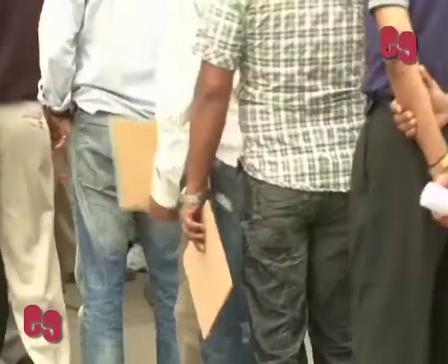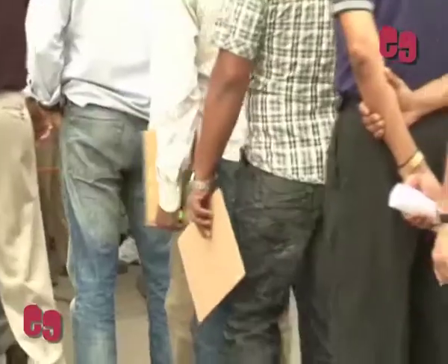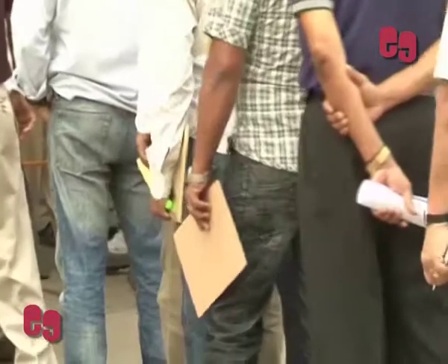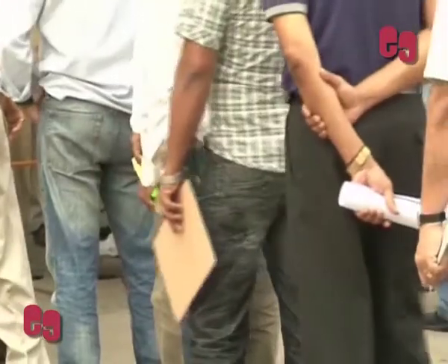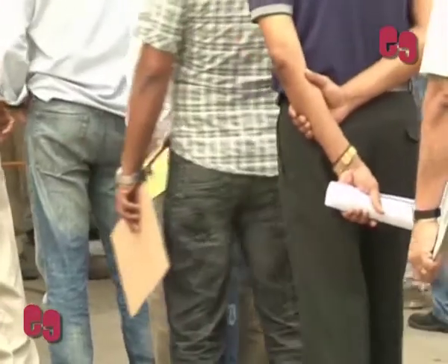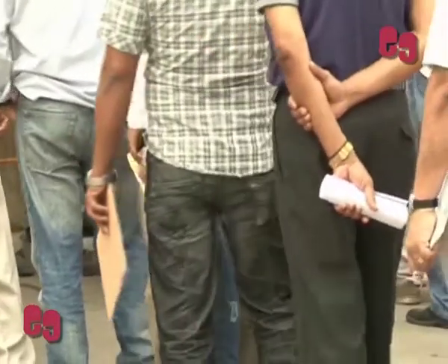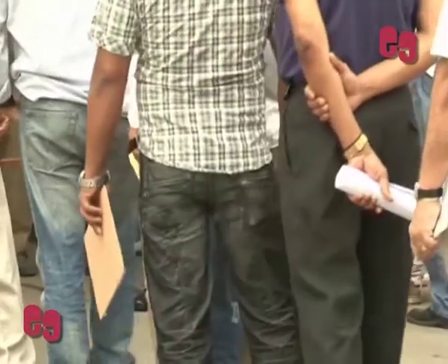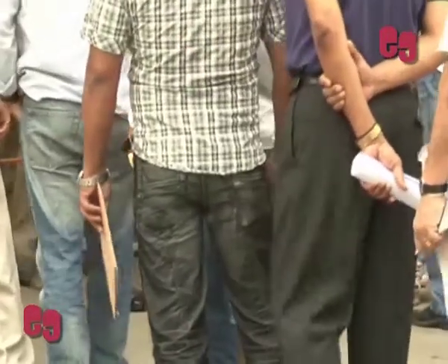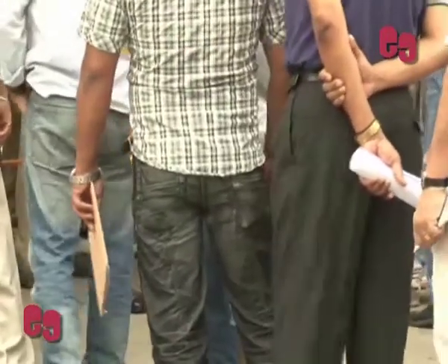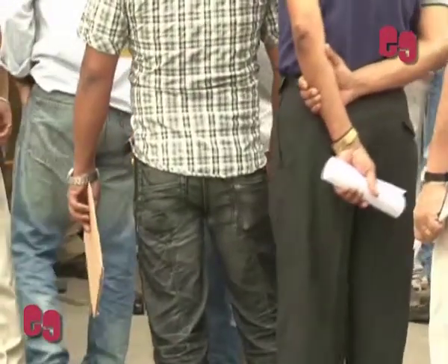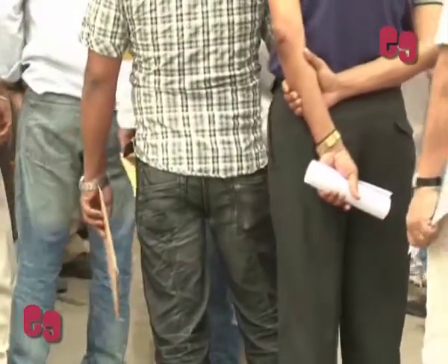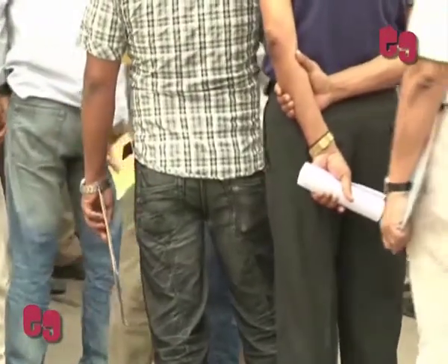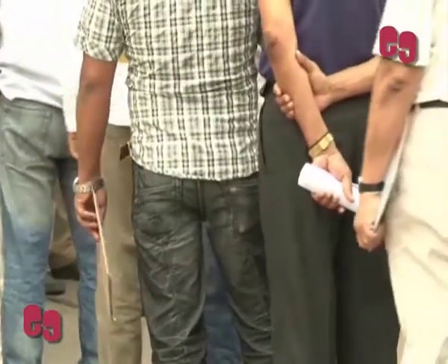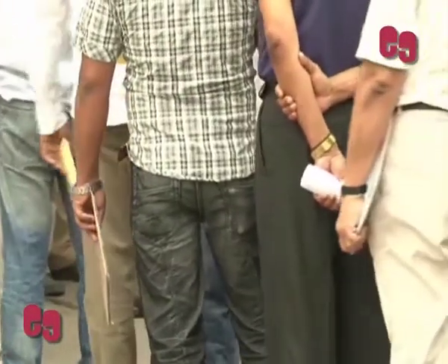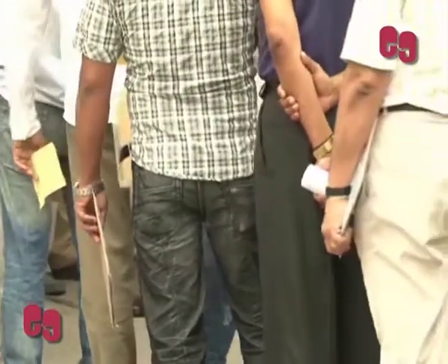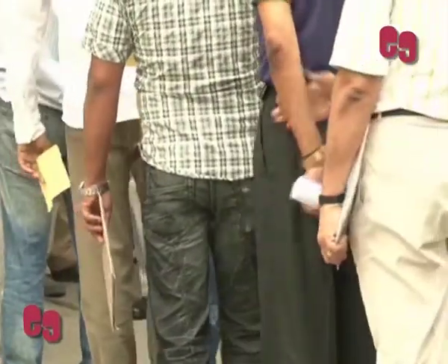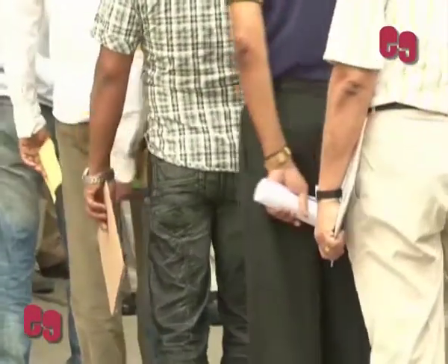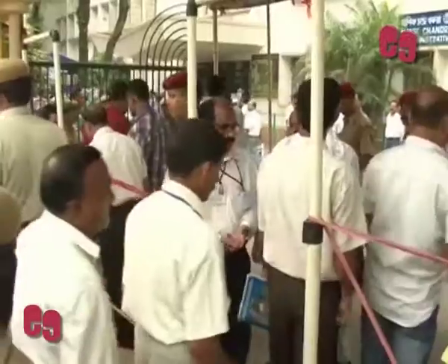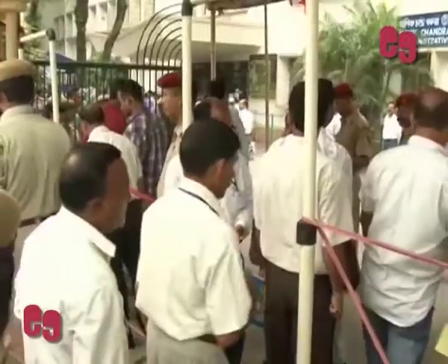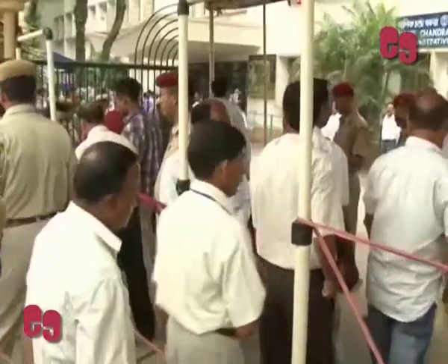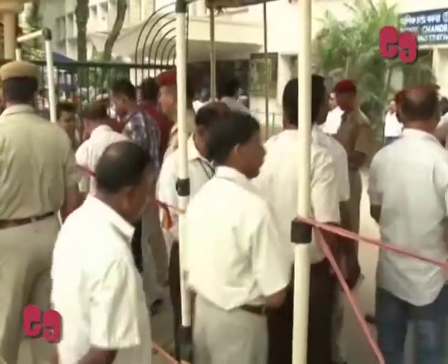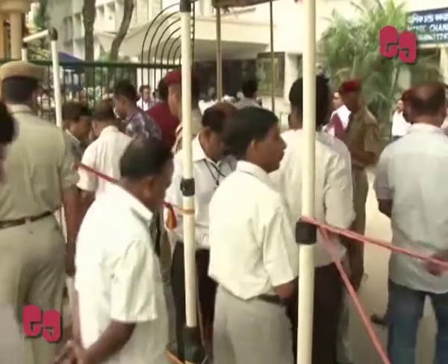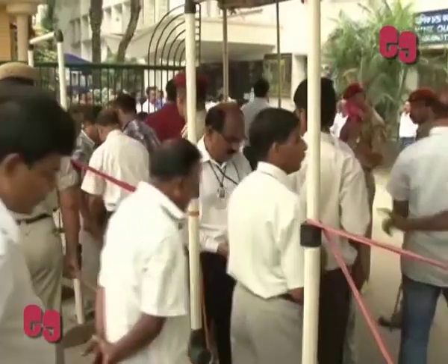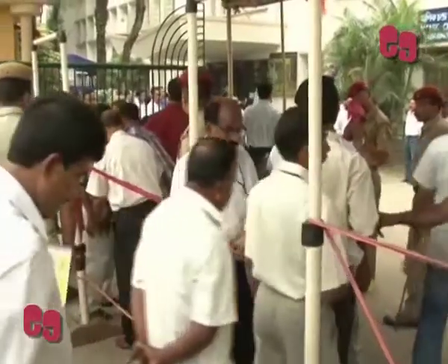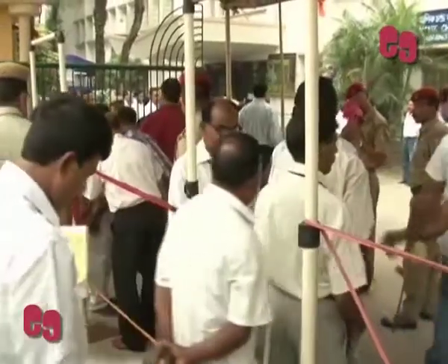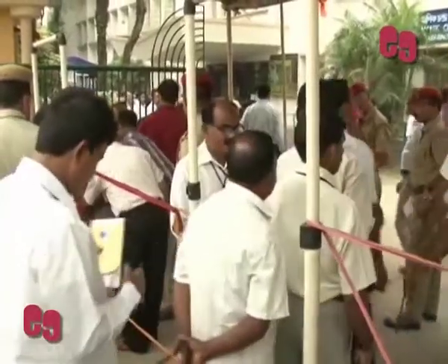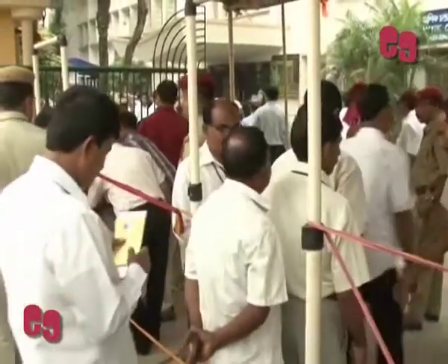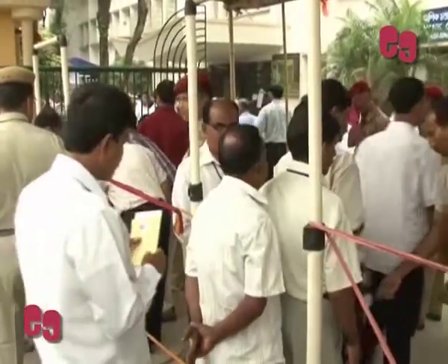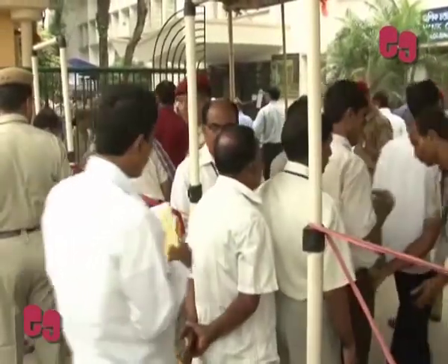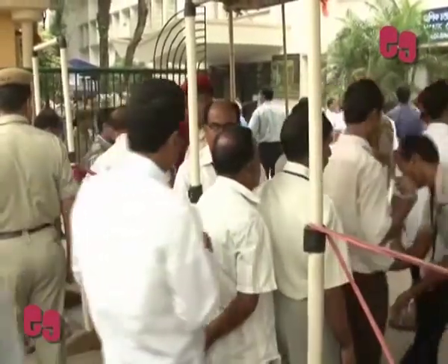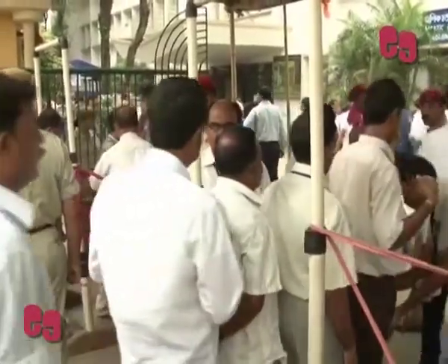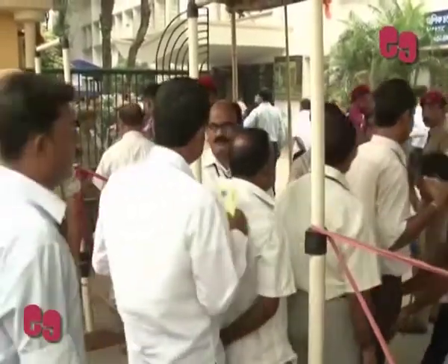Before bringing the control unit to the hall, the returning officer will have to ensure that each counting table is provided with one PADU, and that the PADU is placed with micro-observers.